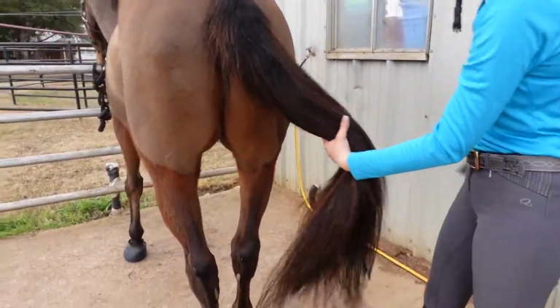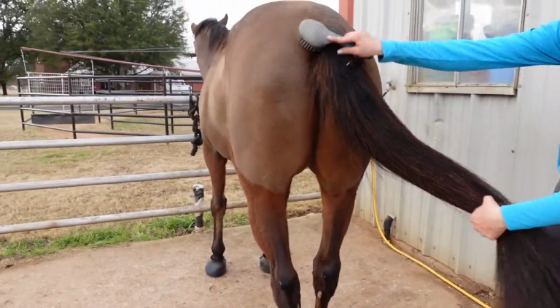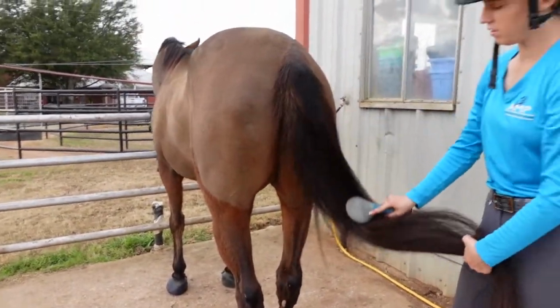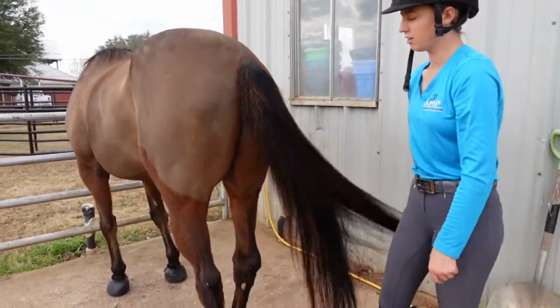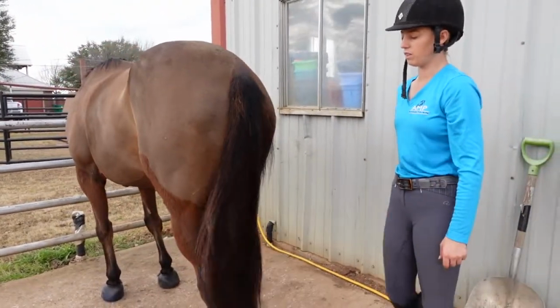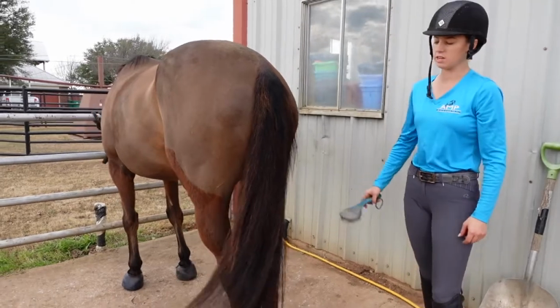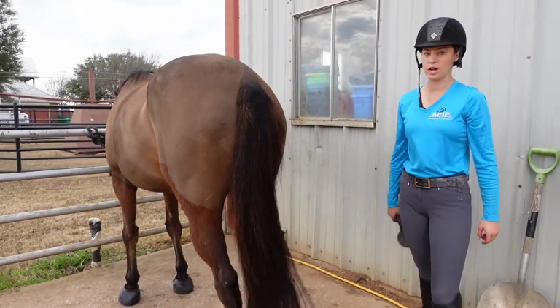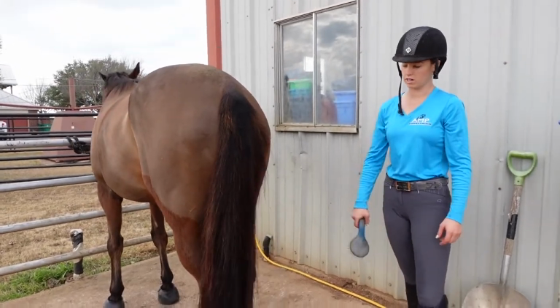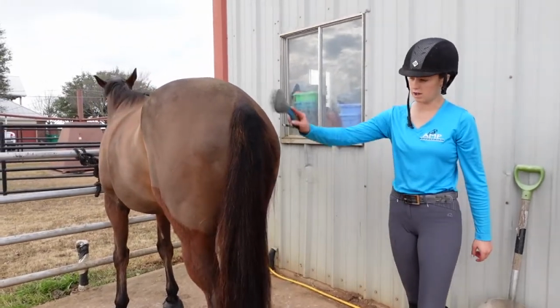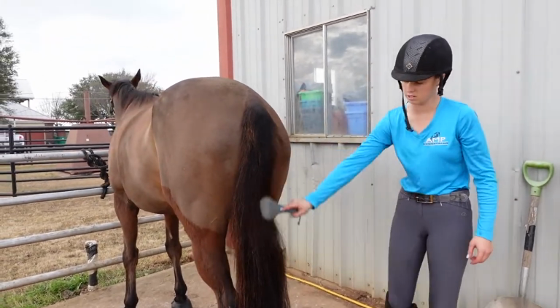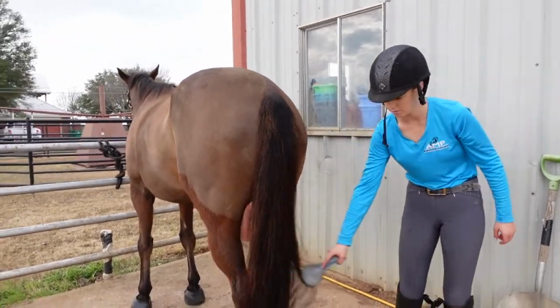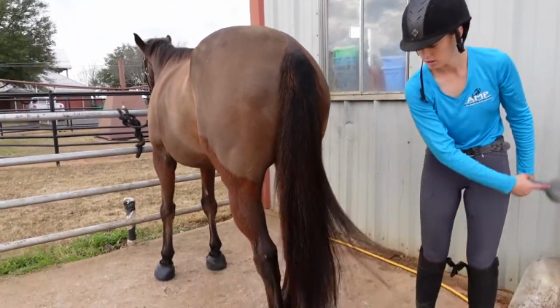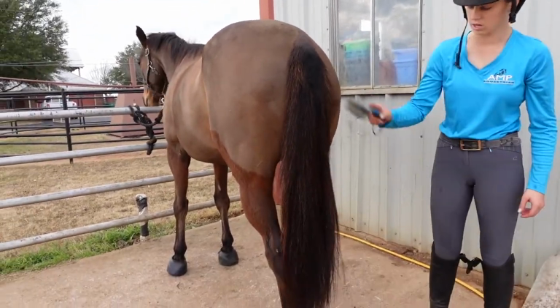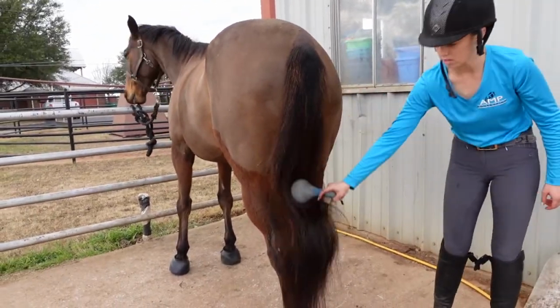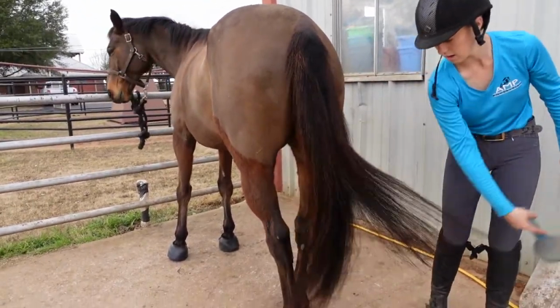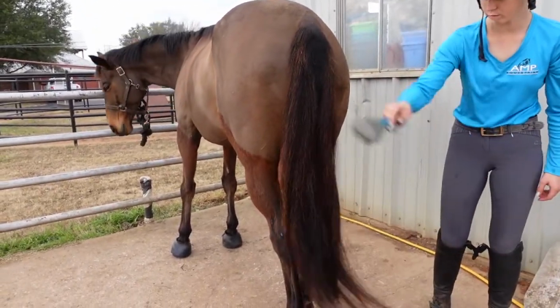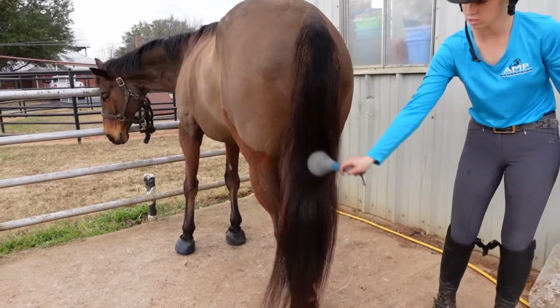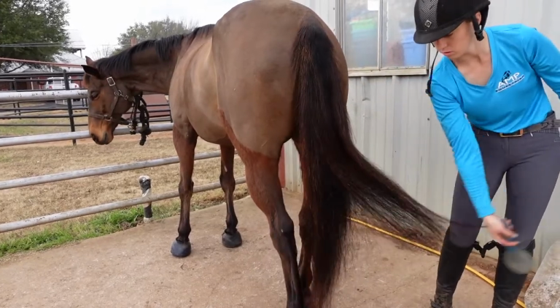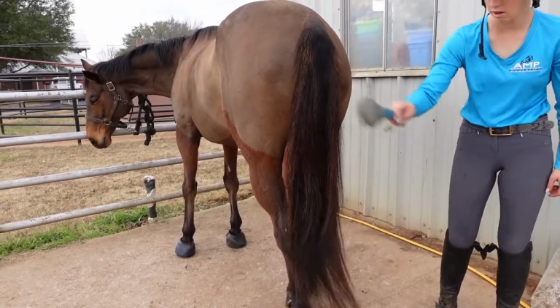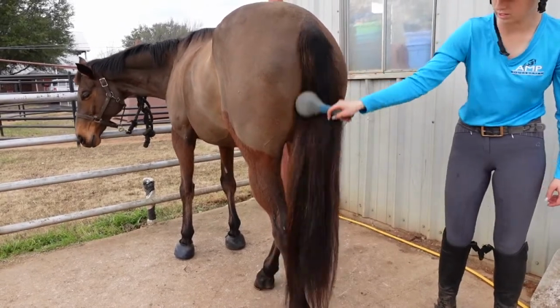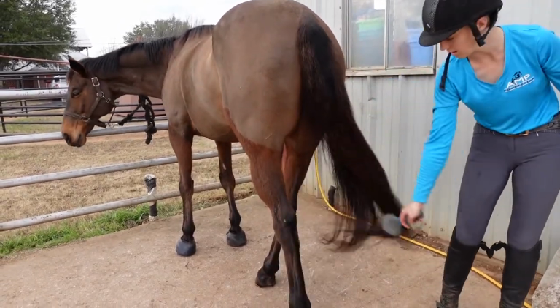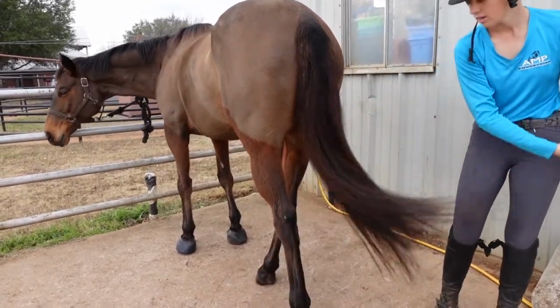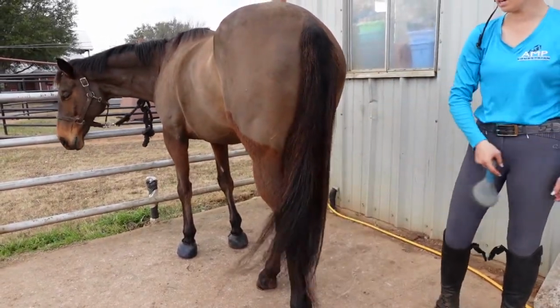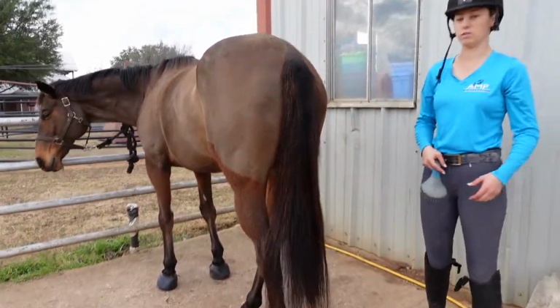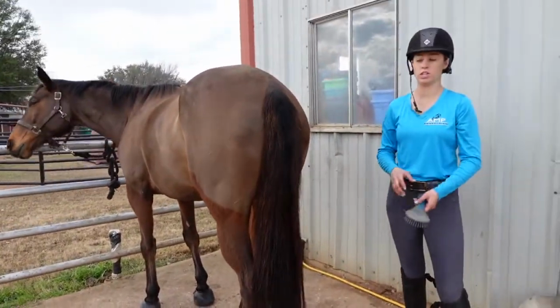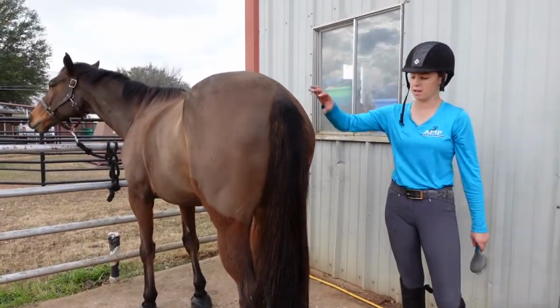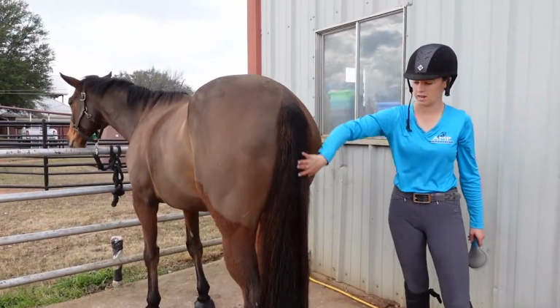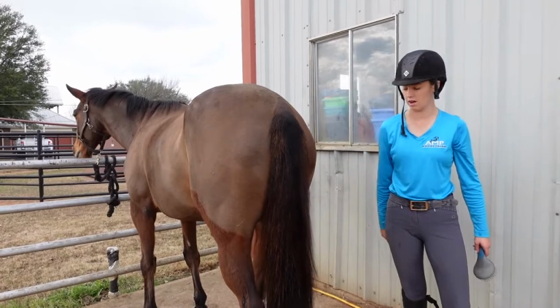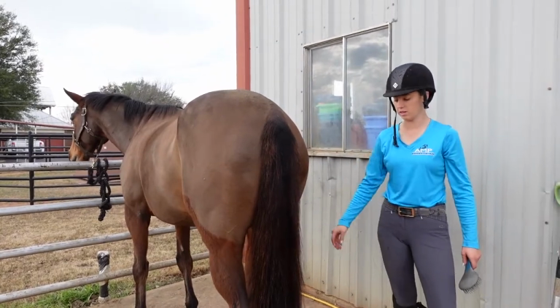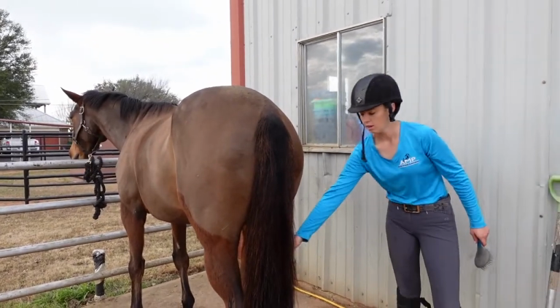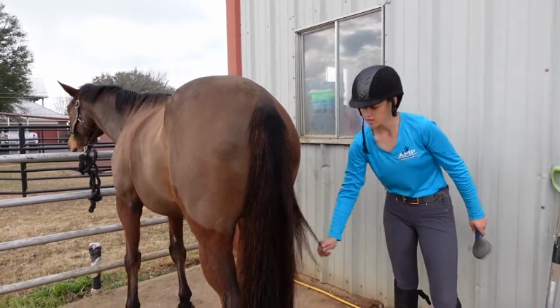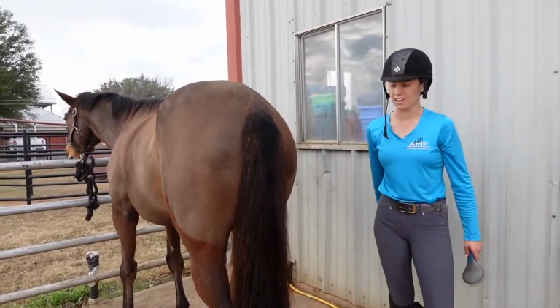Now I've gotten all the tangles out. The way you can check that you did a good job is to just randomly run your brush through it — if the brush goes through the tail really easily, that means you did a good job and his tail is now completely finished and brushed.